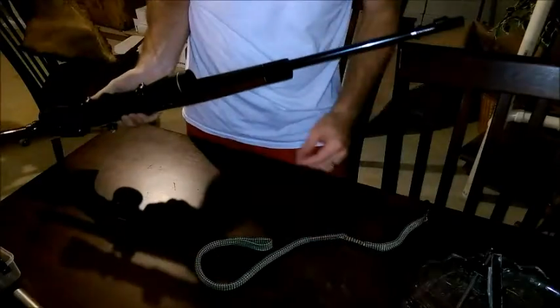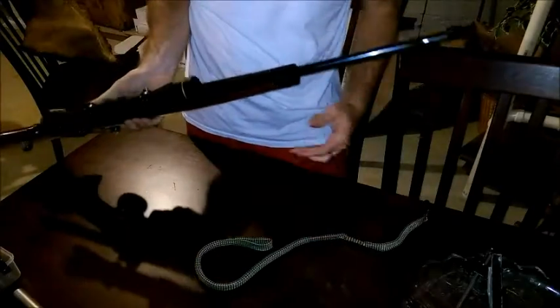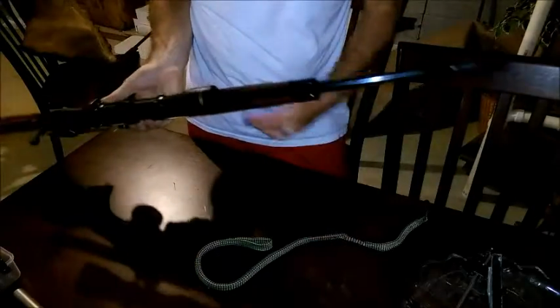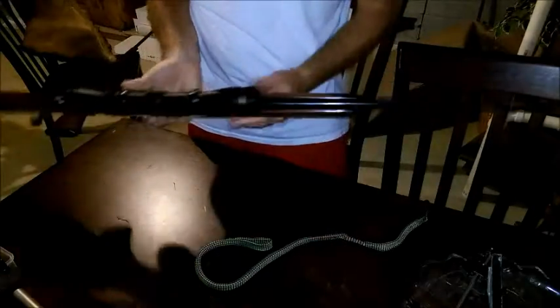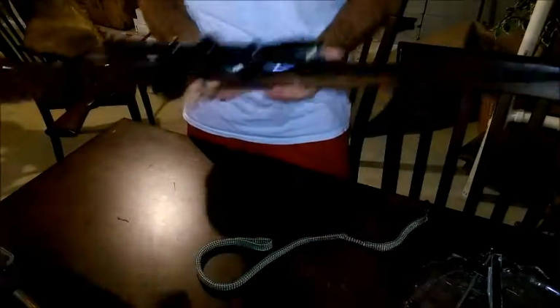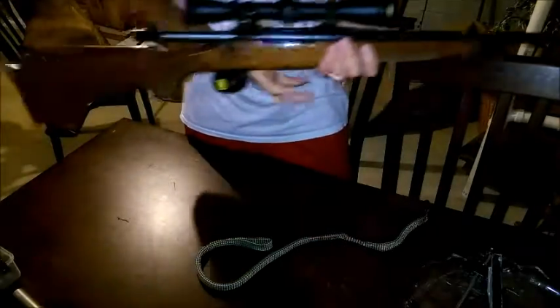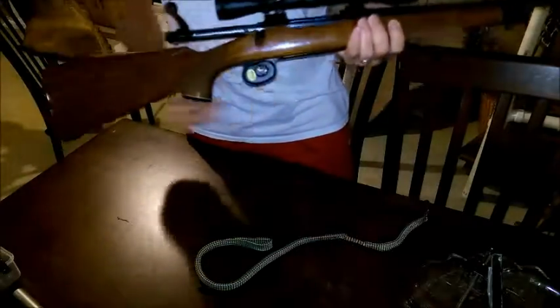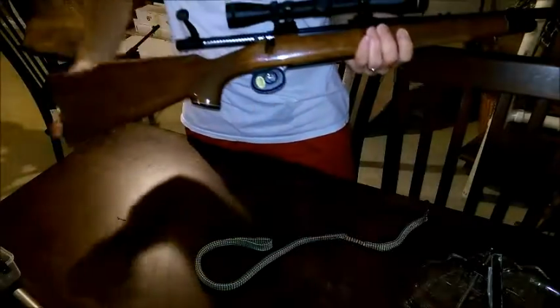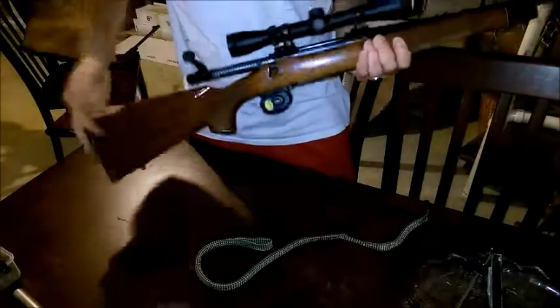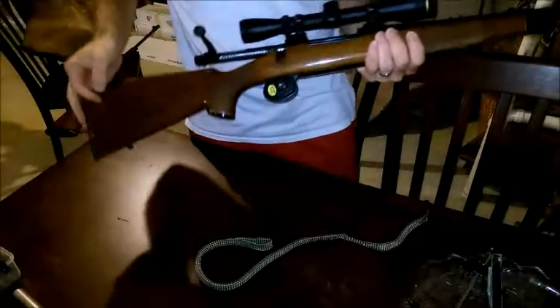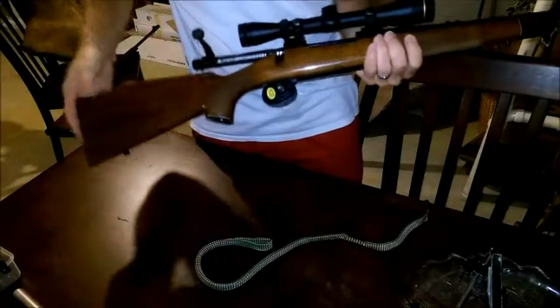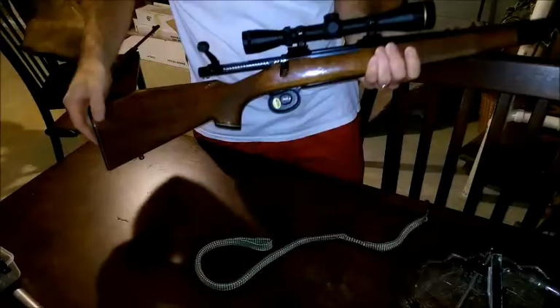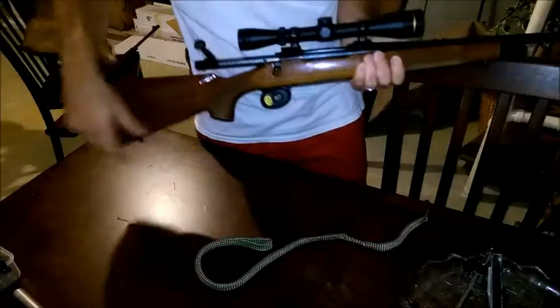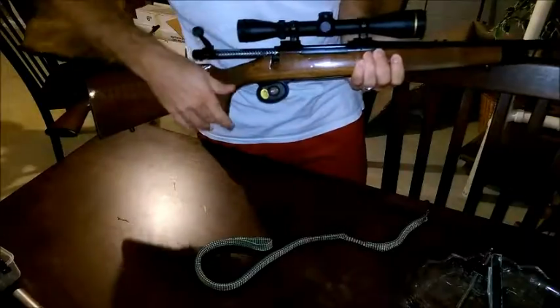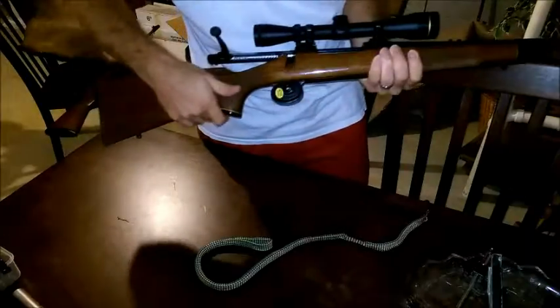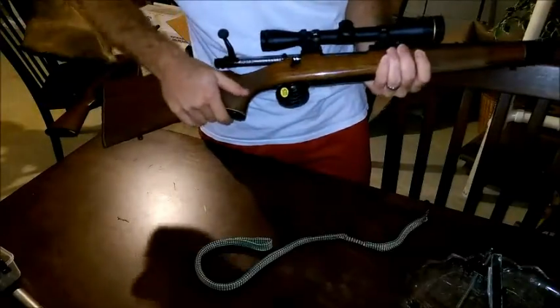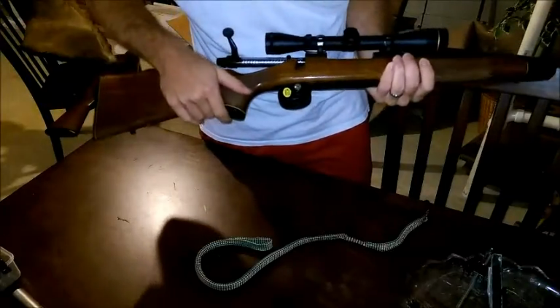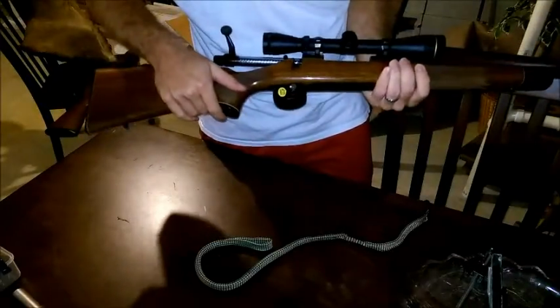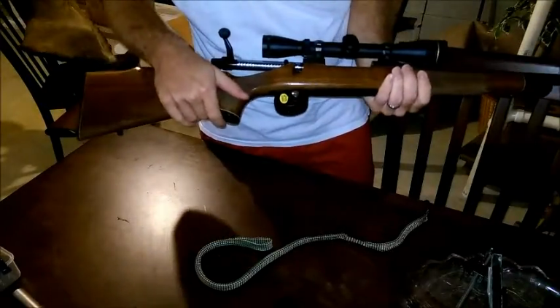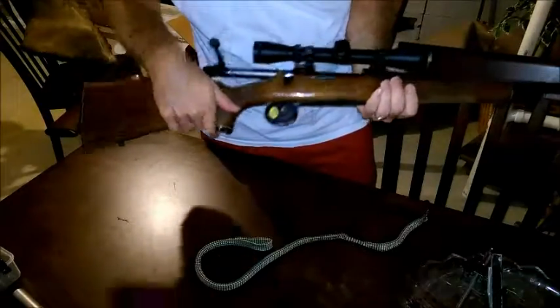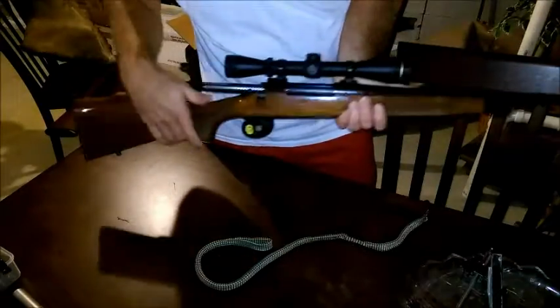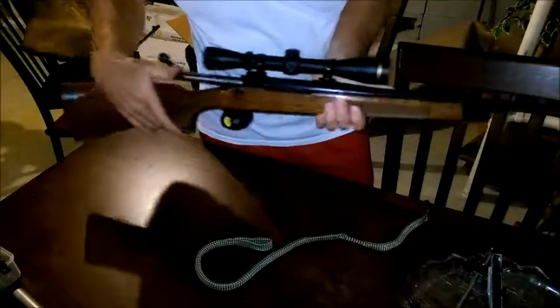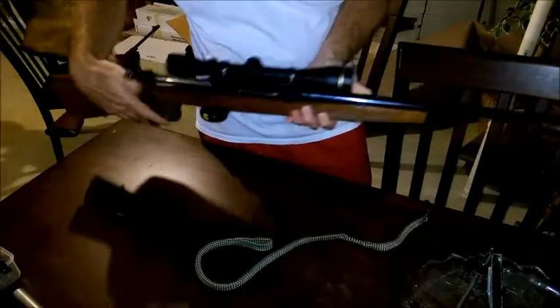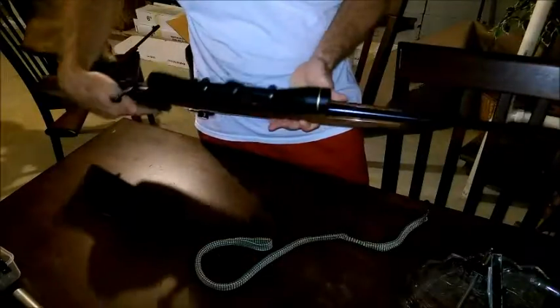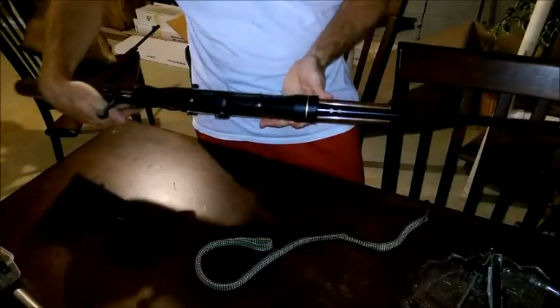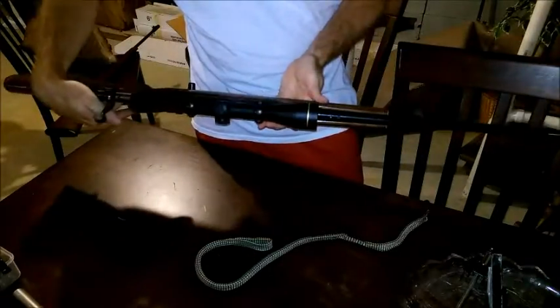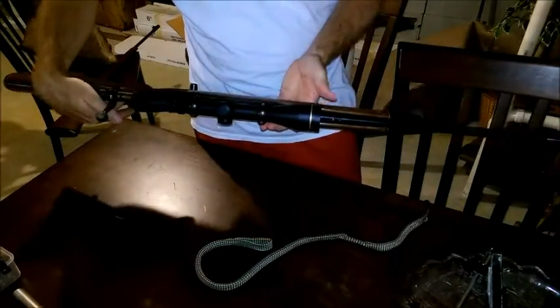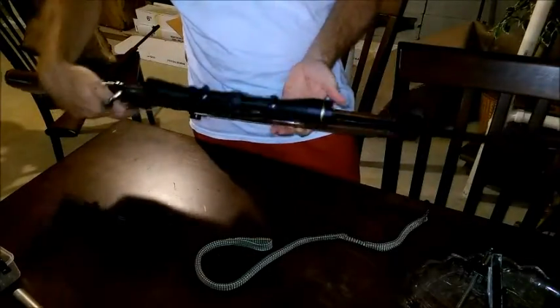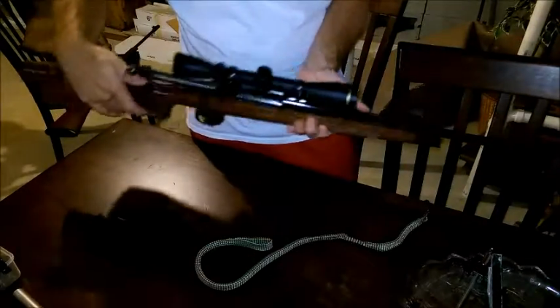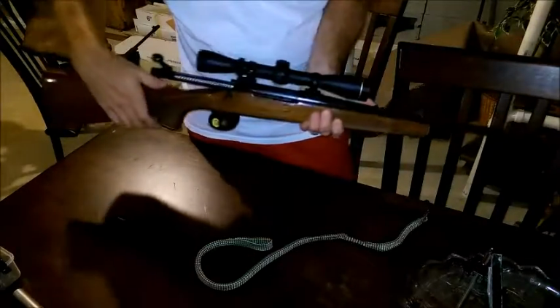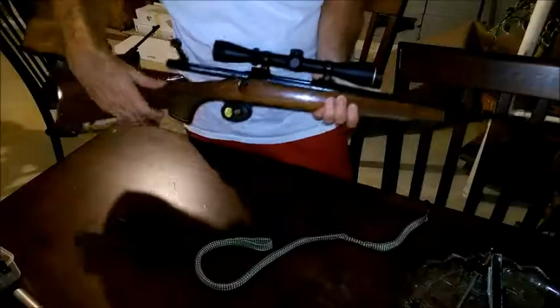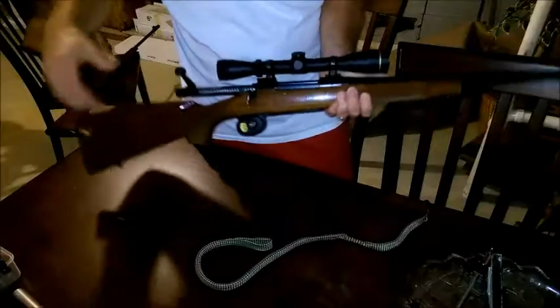And that's that. You just do that two to three times and you should have a clean barrel. If you'd like, you can run a patch through at the end, but it significantly cuts down the time needed to clean your rifle.